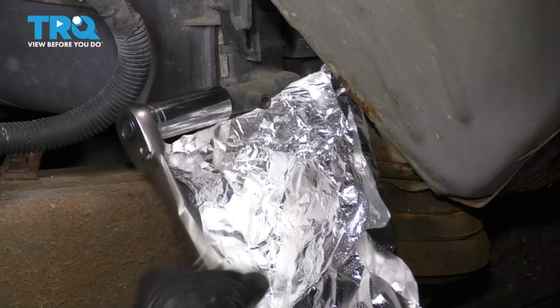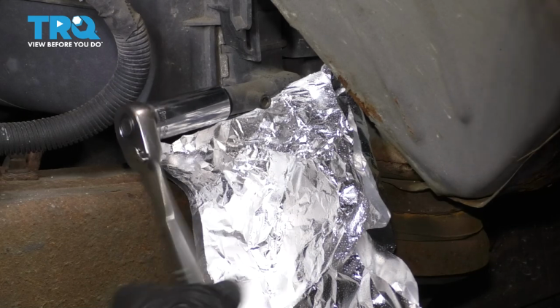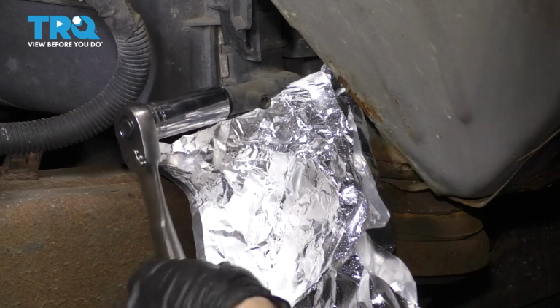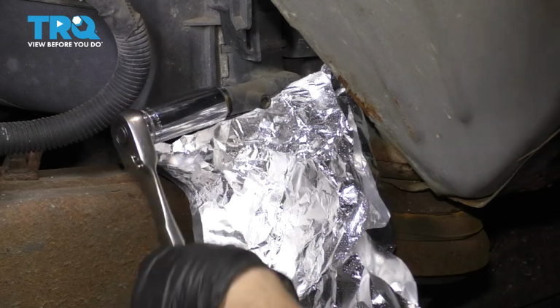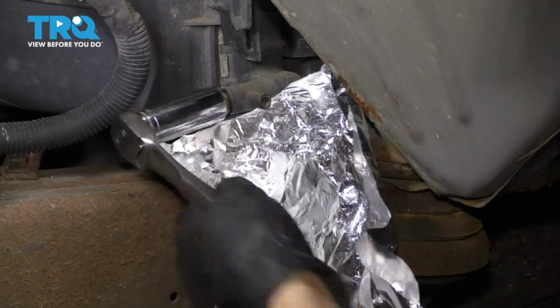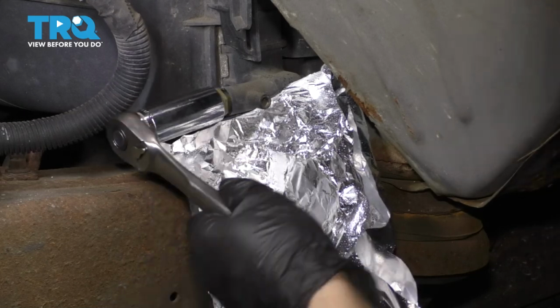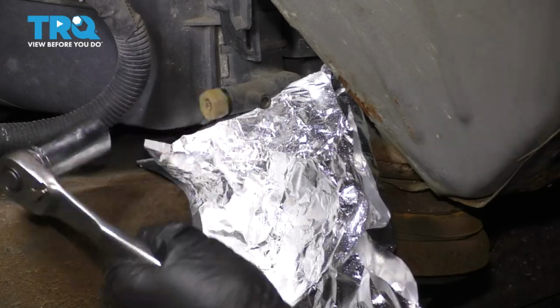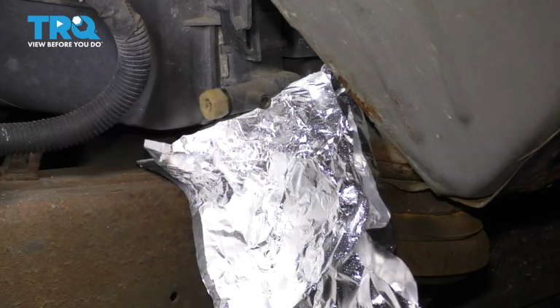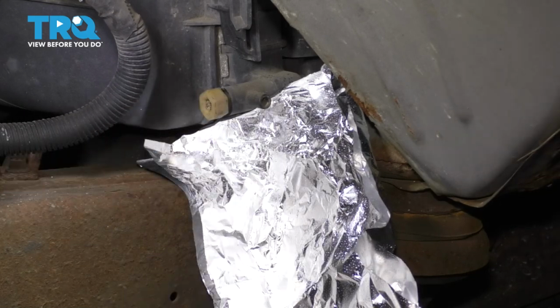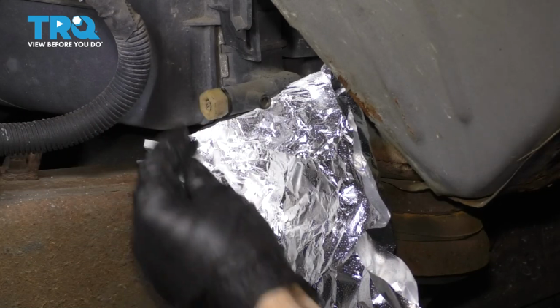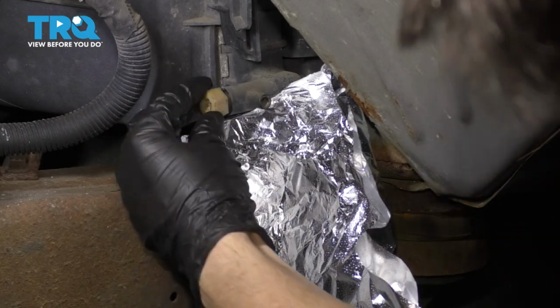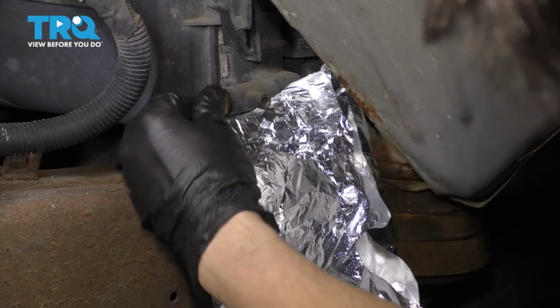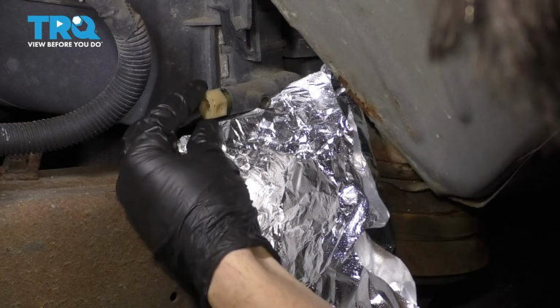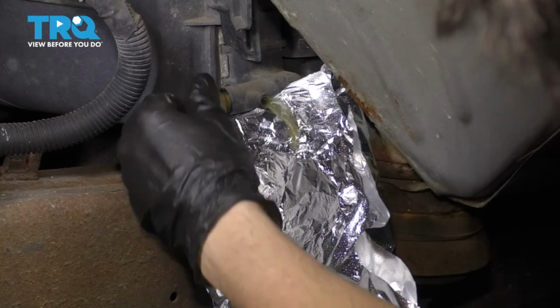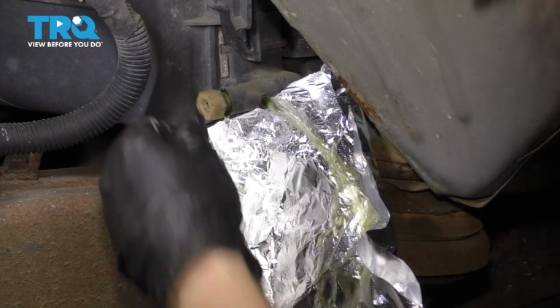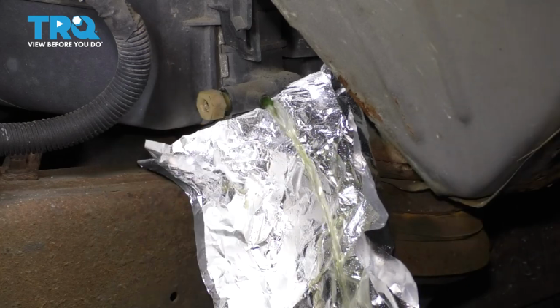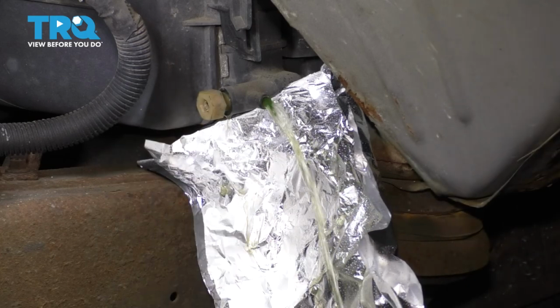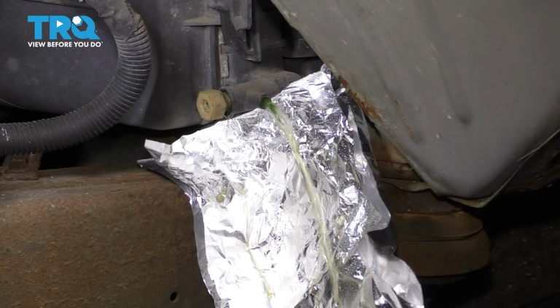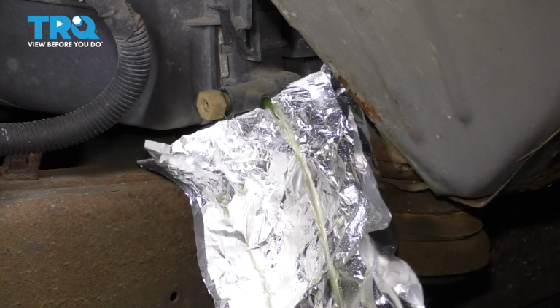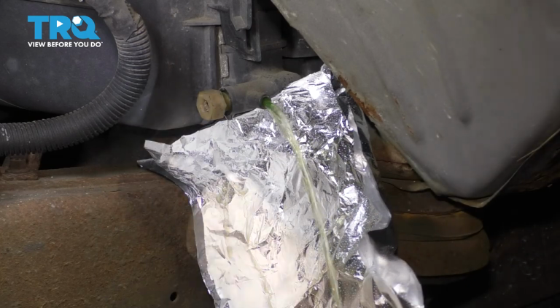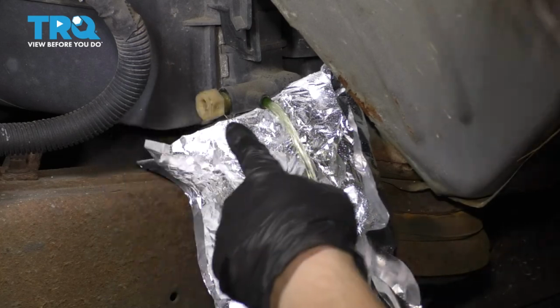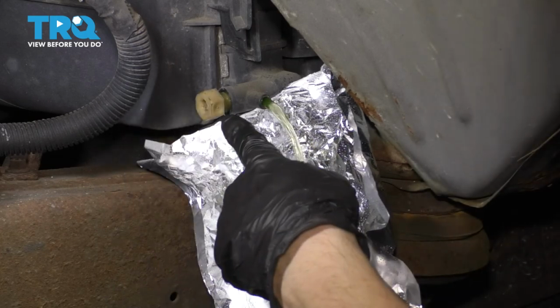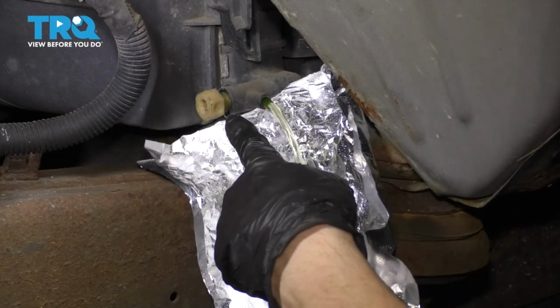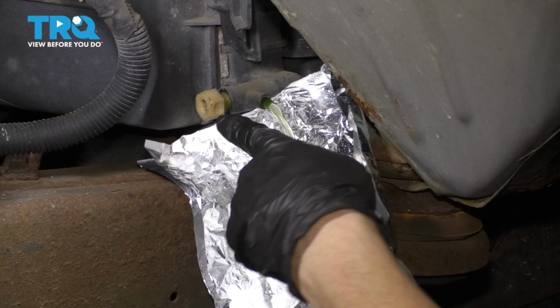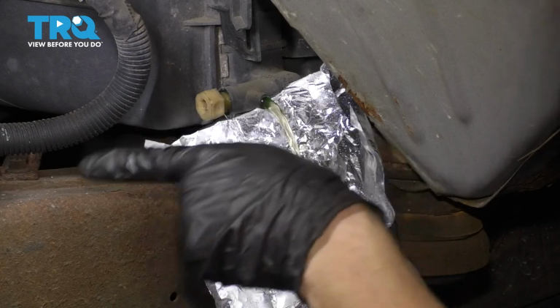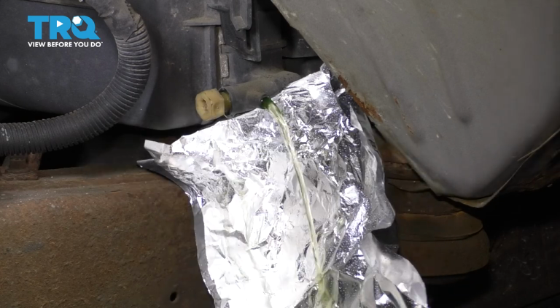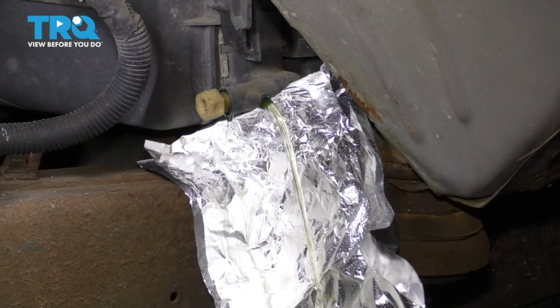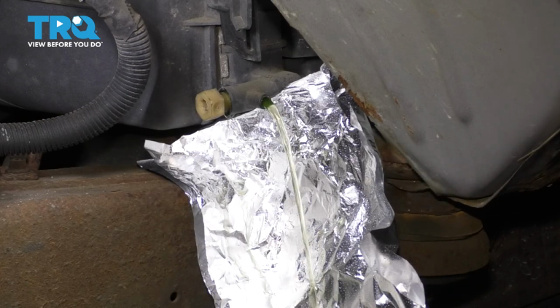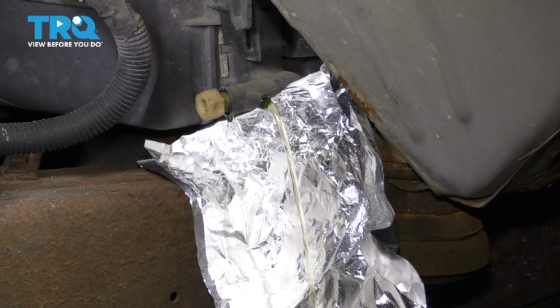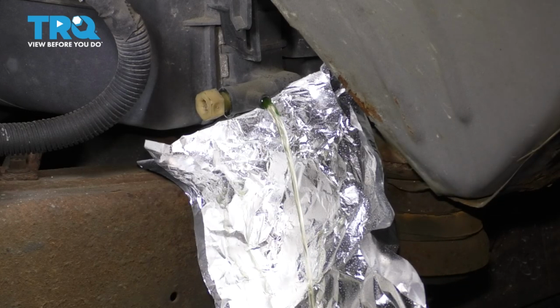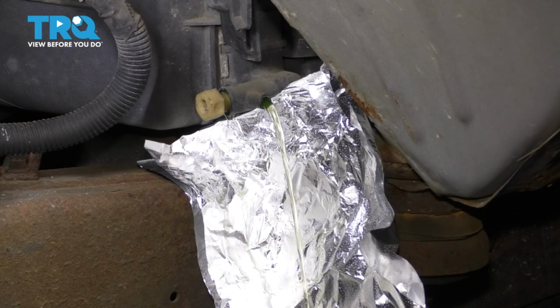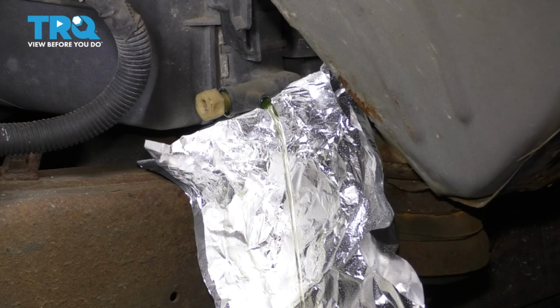It should not be too tight. If it is, try to work it gently — you don't want it to break. Unscrew it until coolant starts coming out. Don't take this out though, because if you do, it'll start shooting backwards. And now we'll just let this drain.